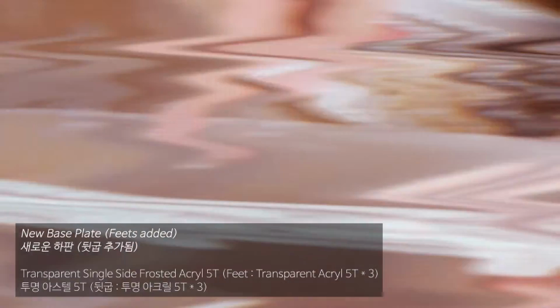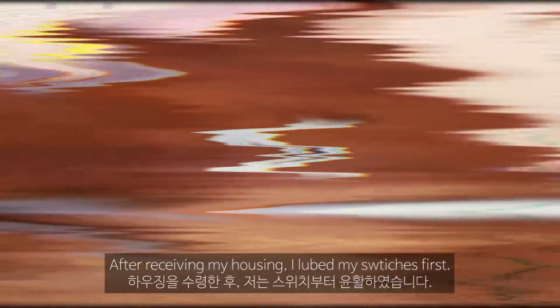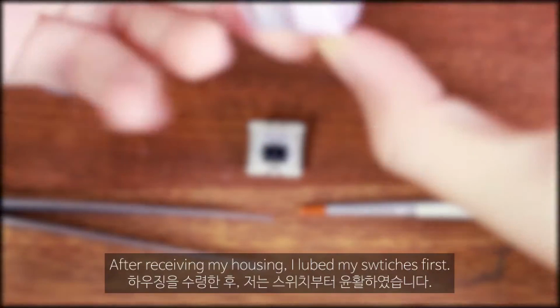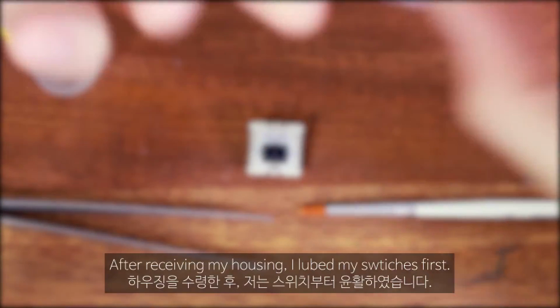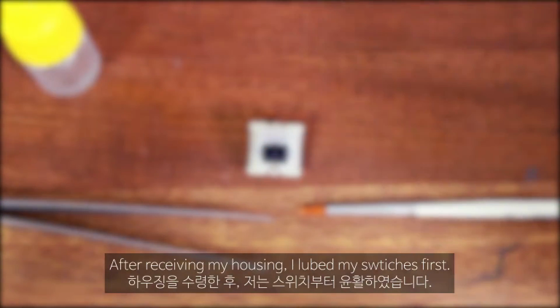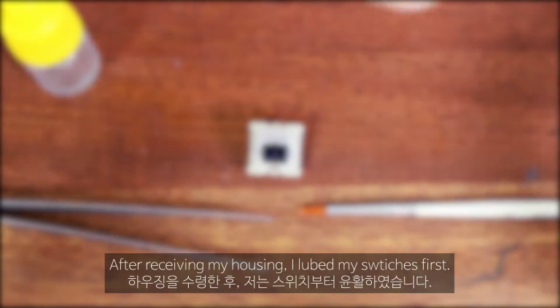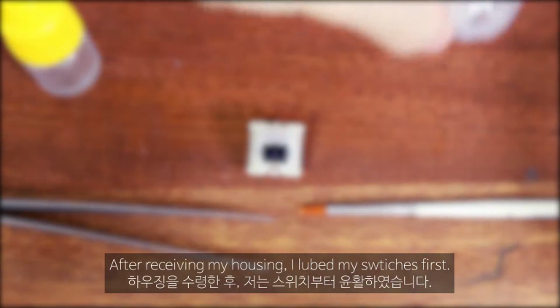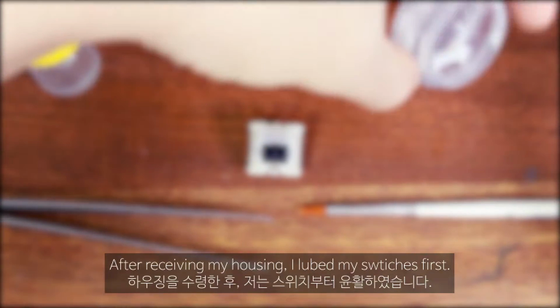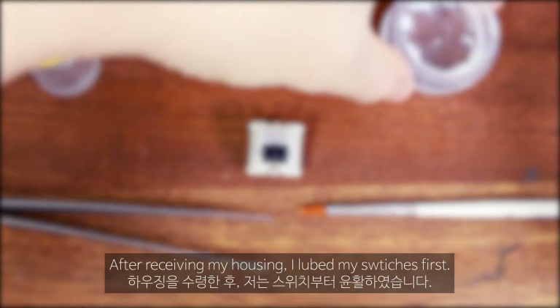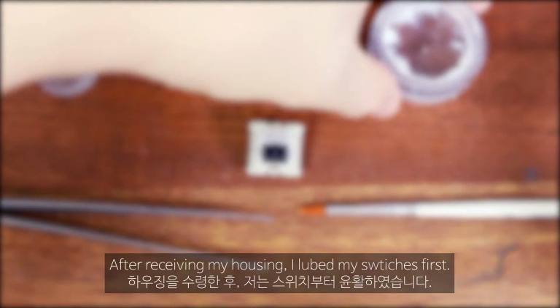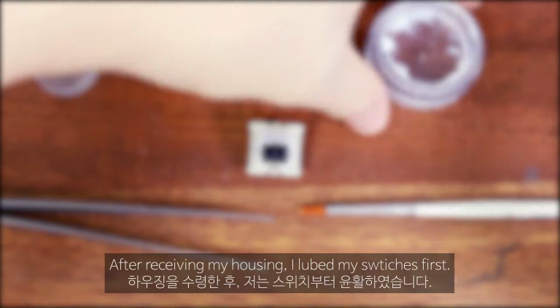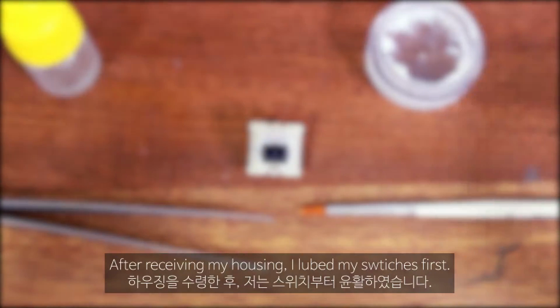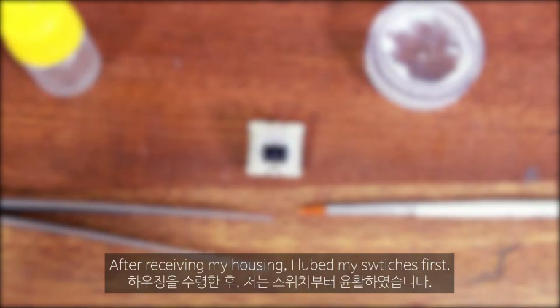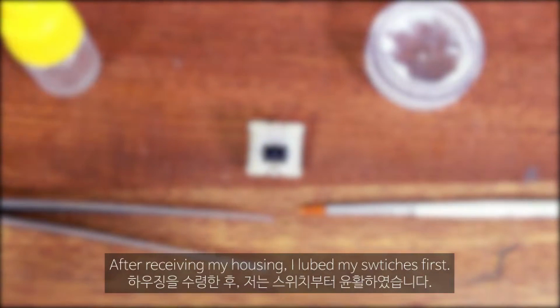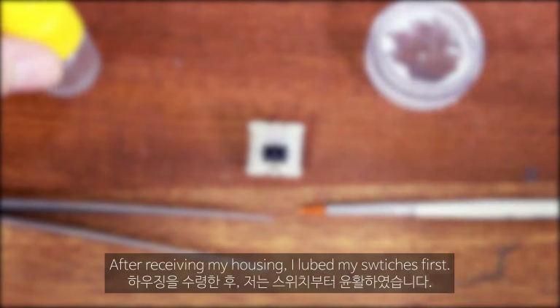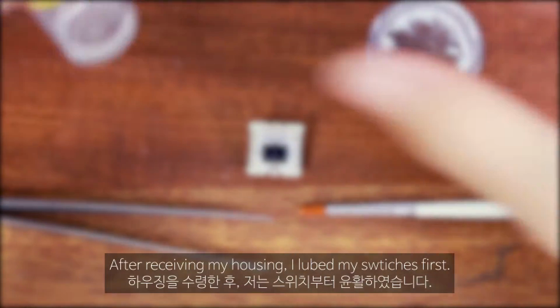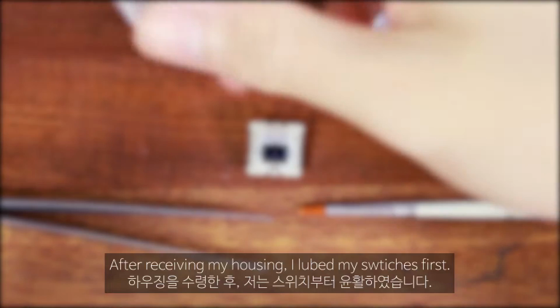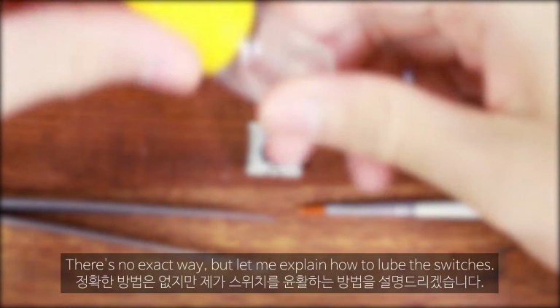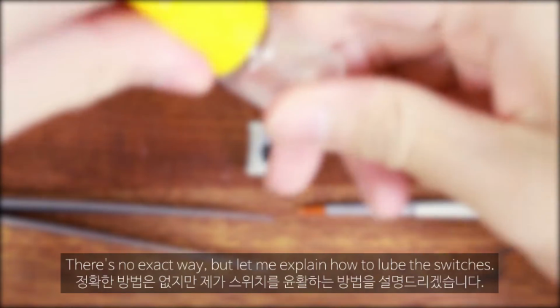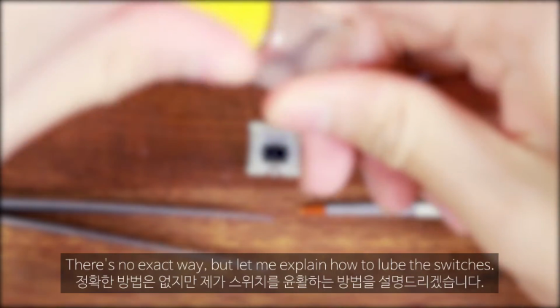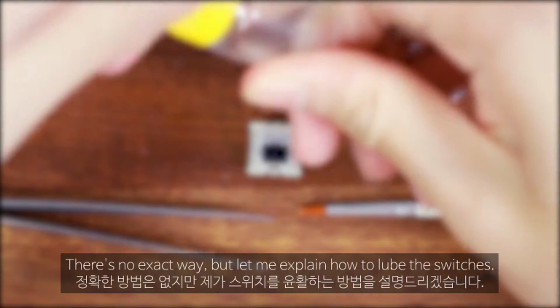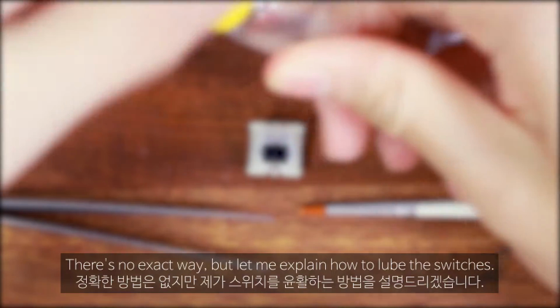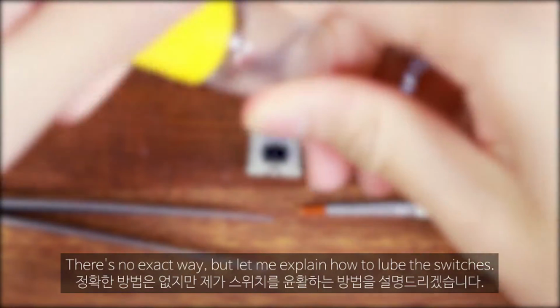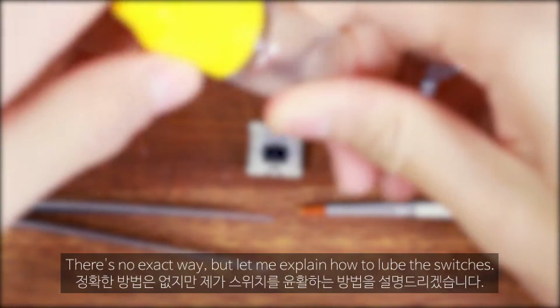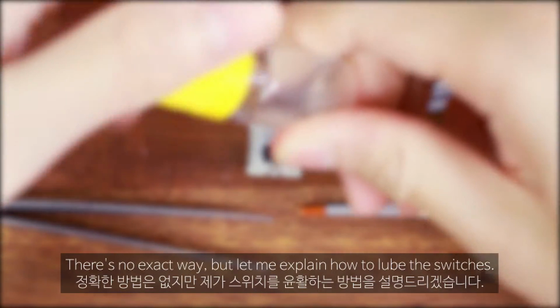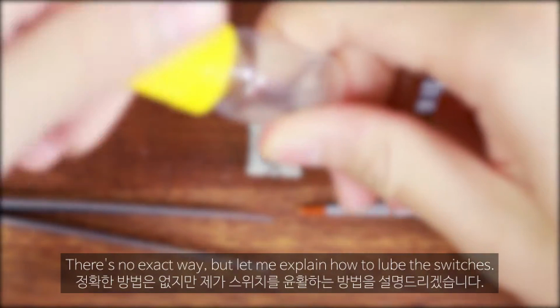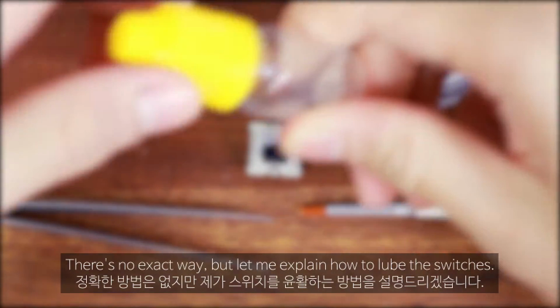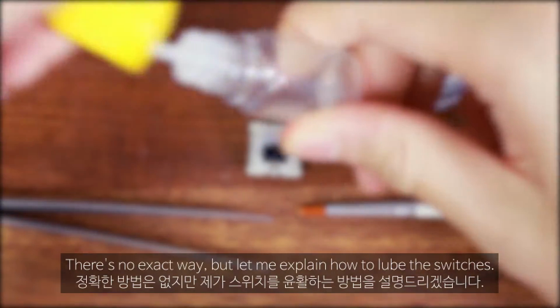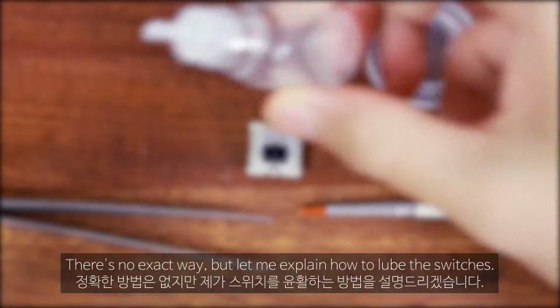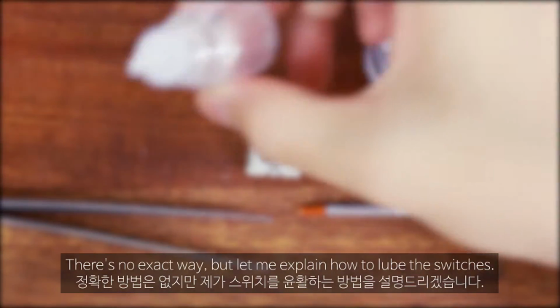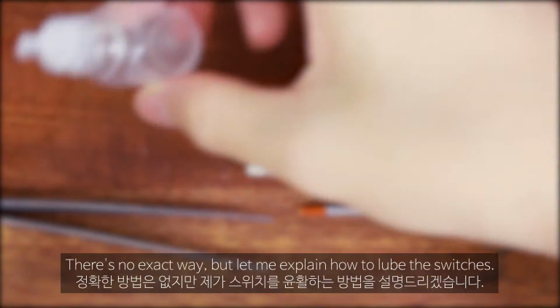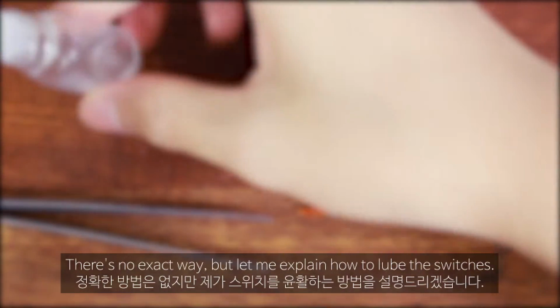After receiving my housing, I lubed my switches first. There's no exact way, but let me explain how to lube the switches.